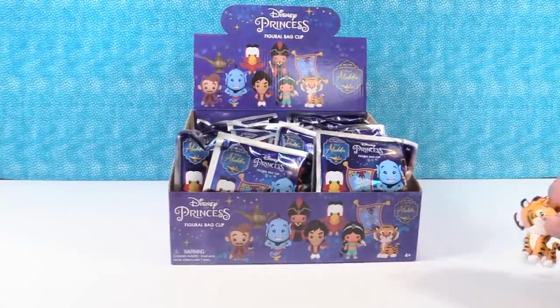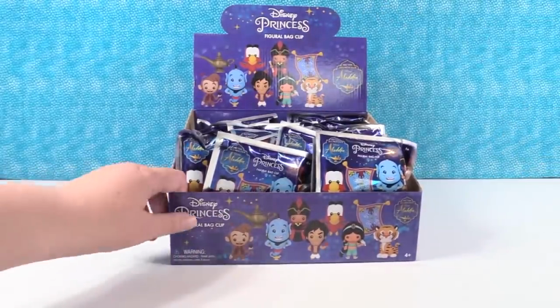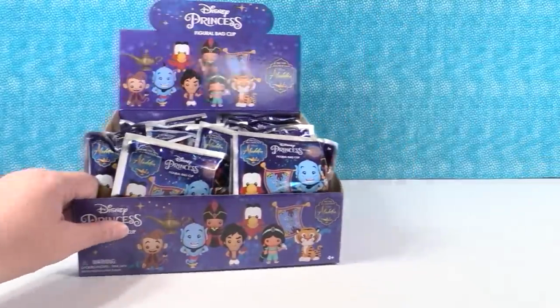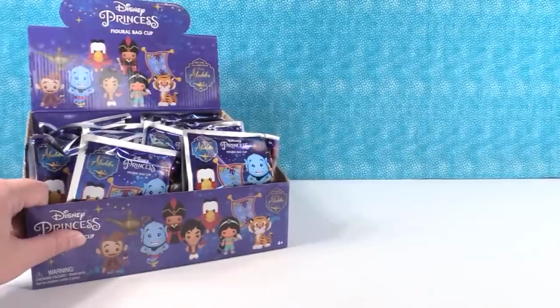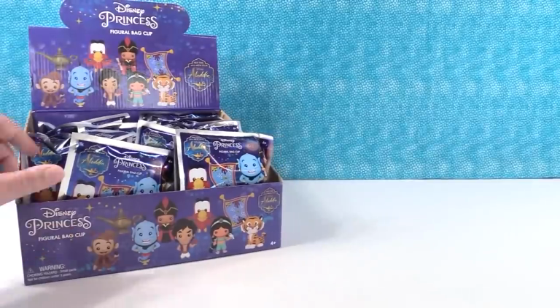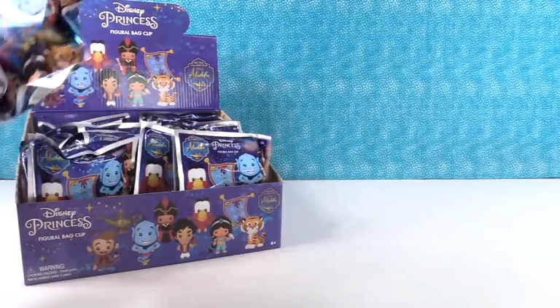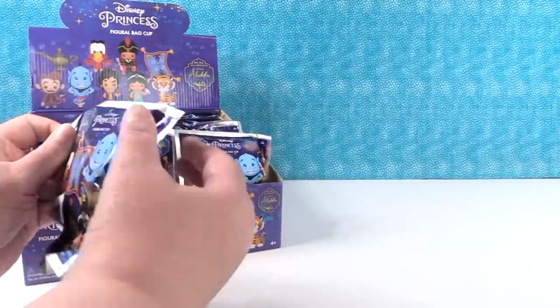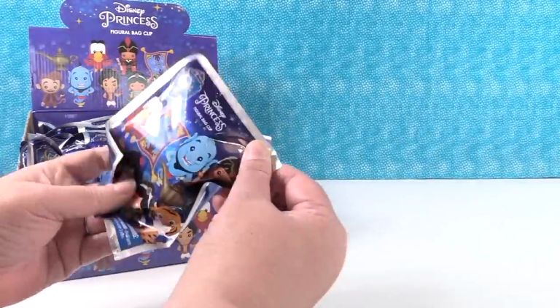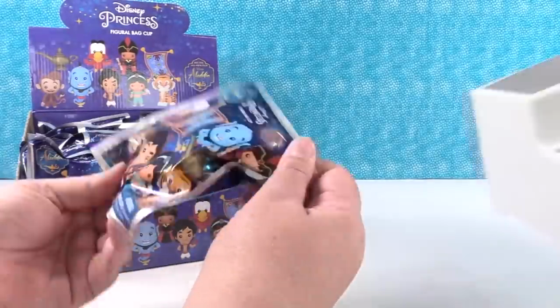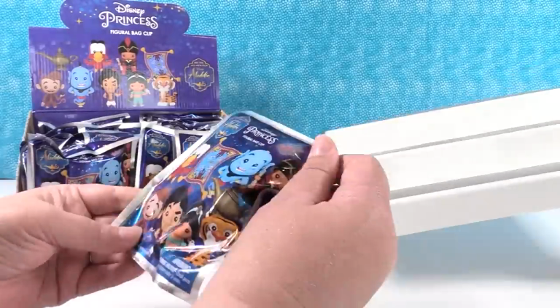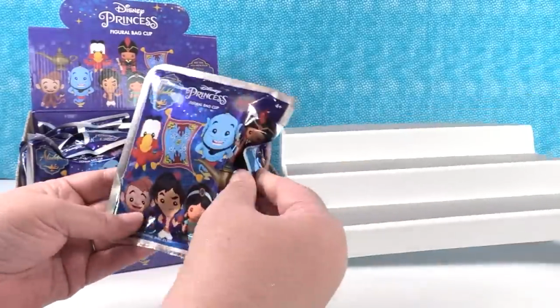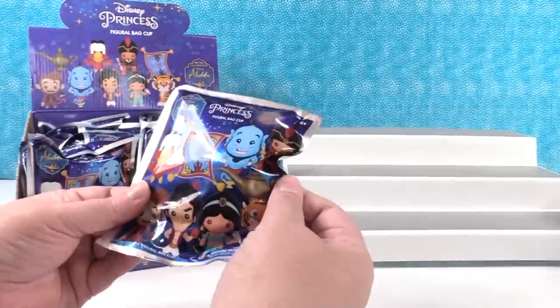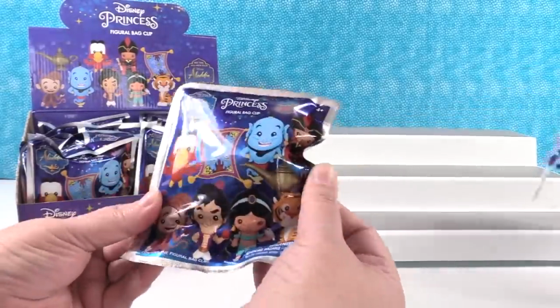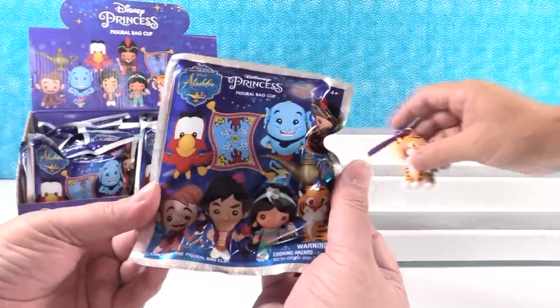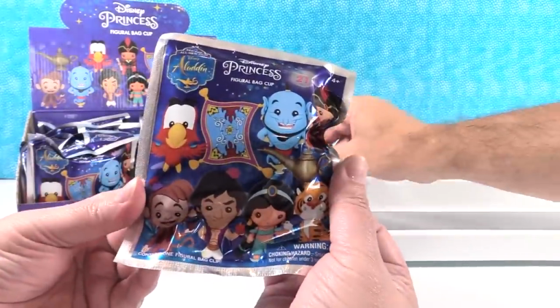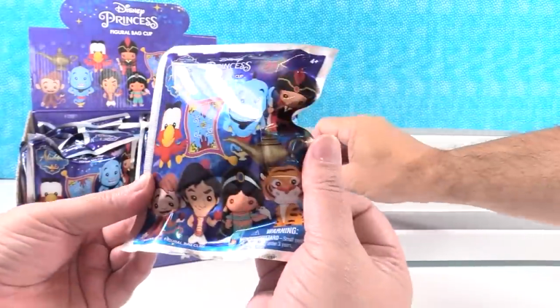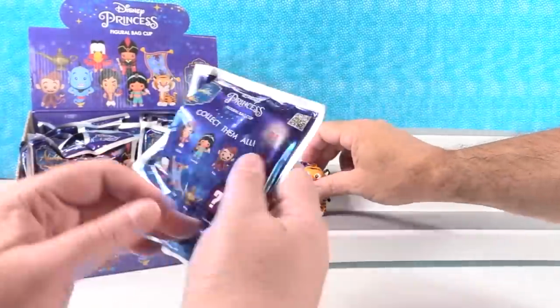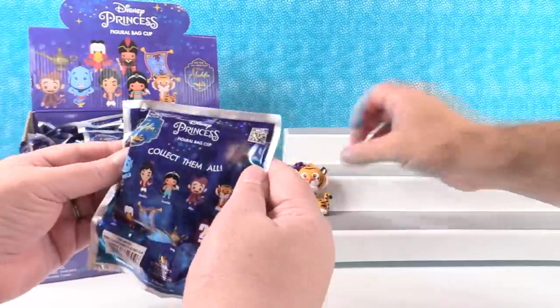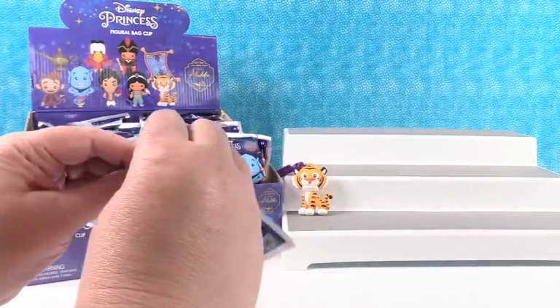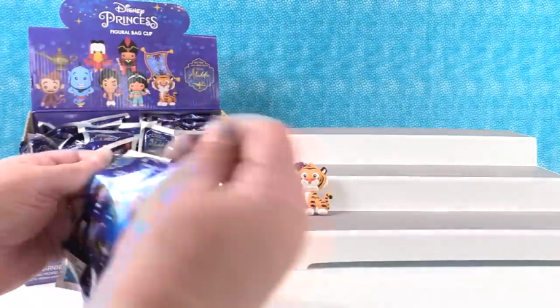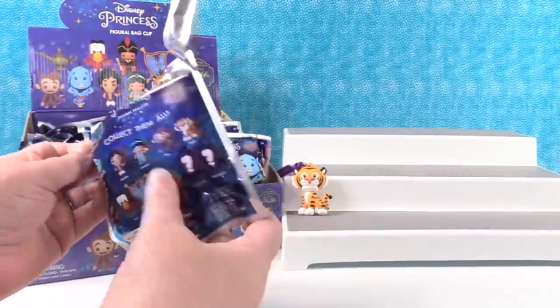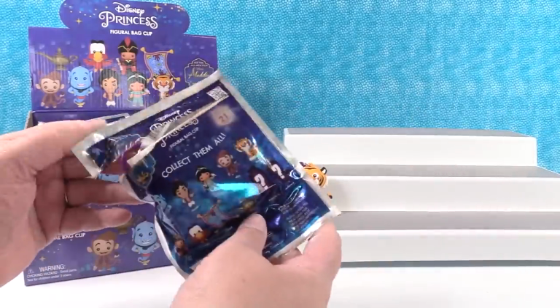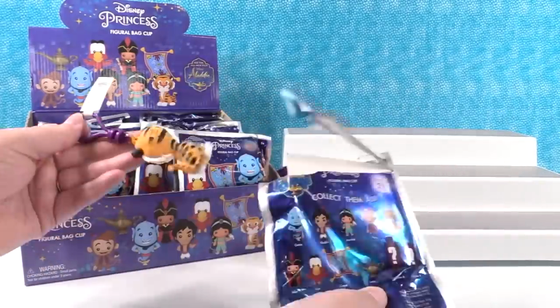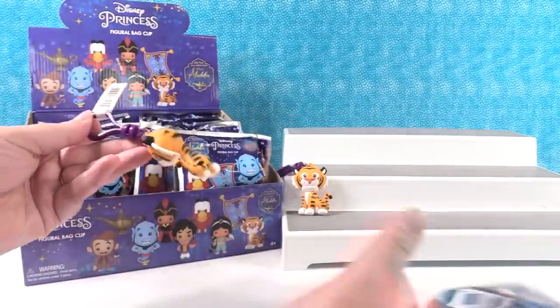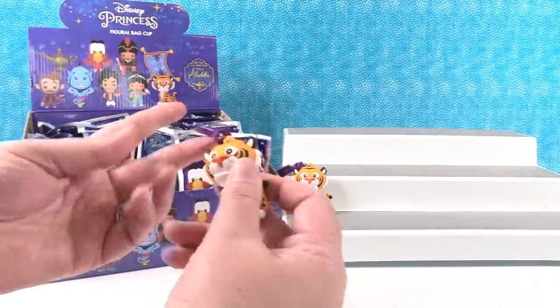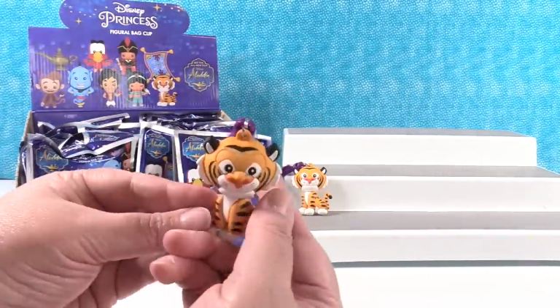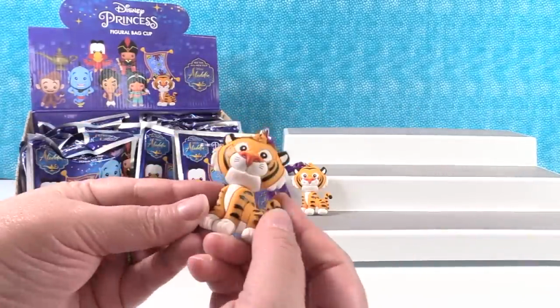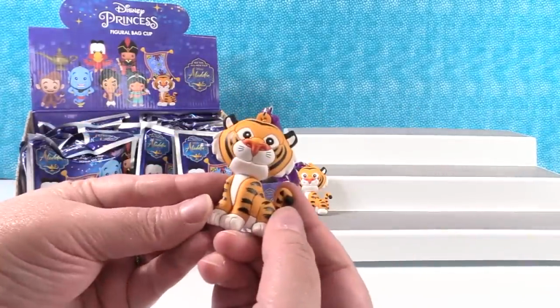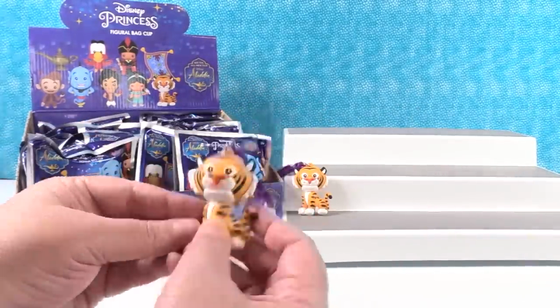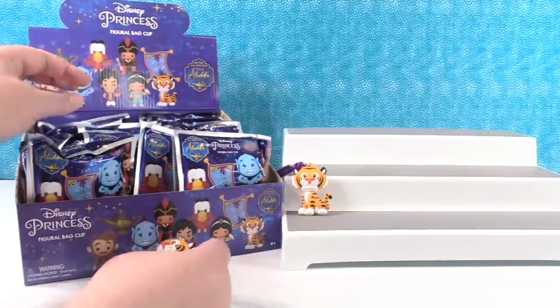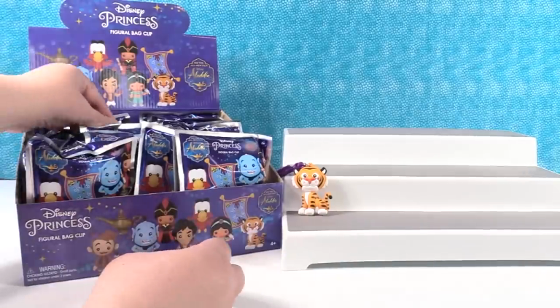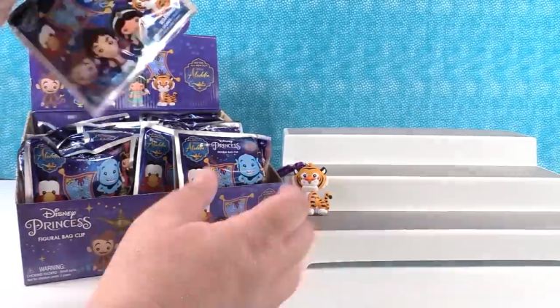Going to get our handy dandy display set up. I love this packaging, it's so pretty — really vibrant colors. Oh no, it's another Raja. Going to go again.